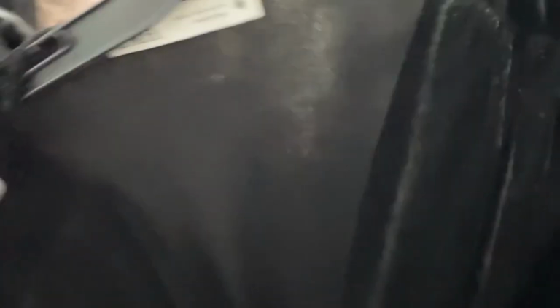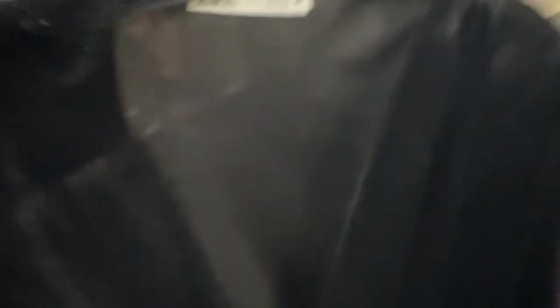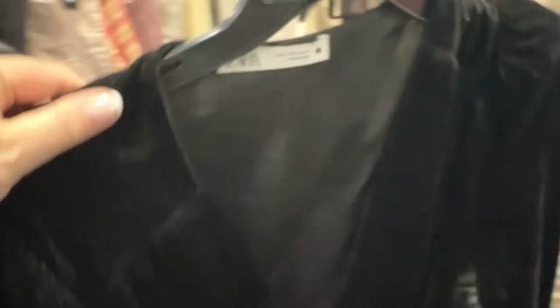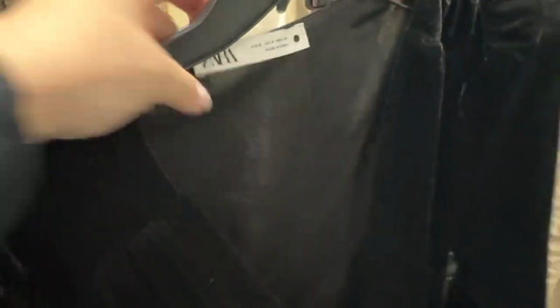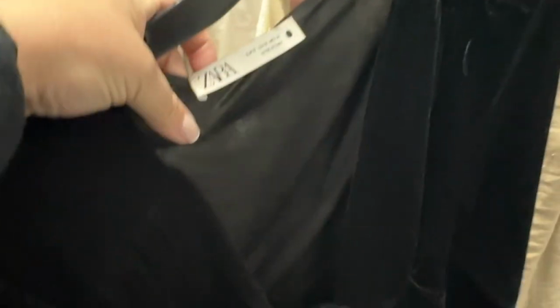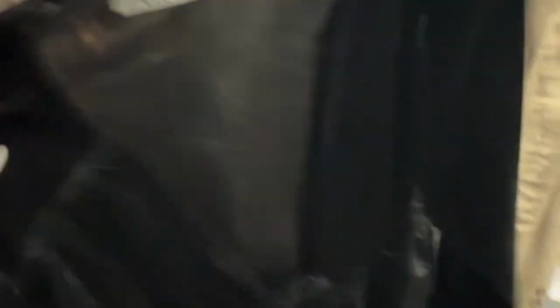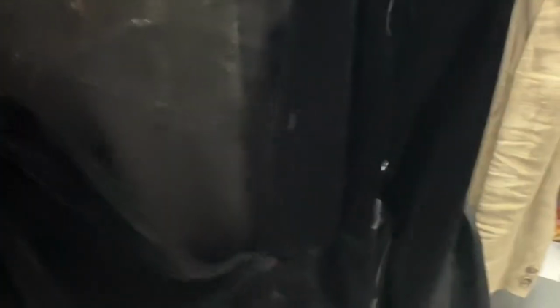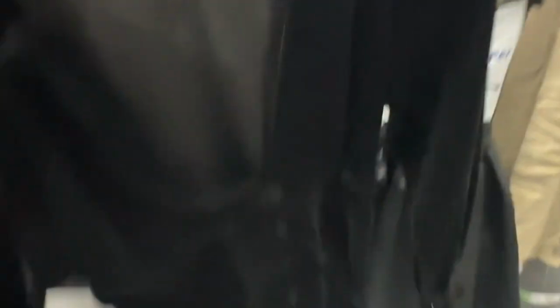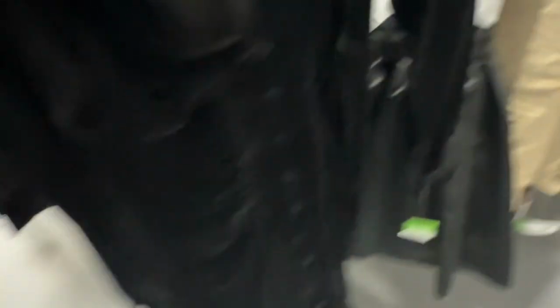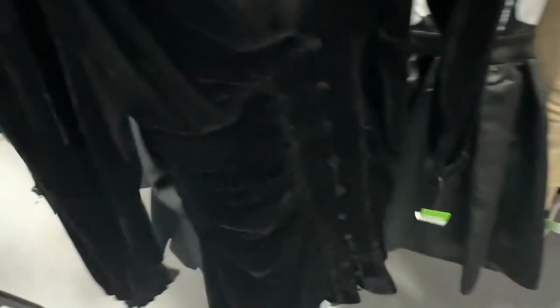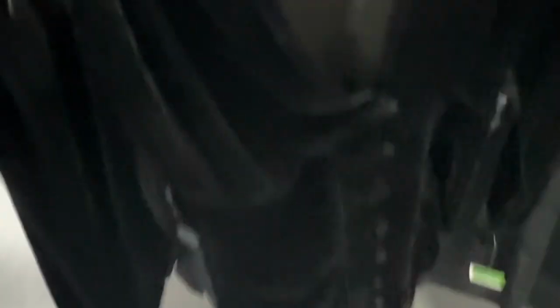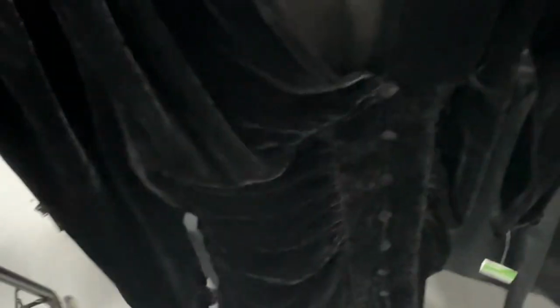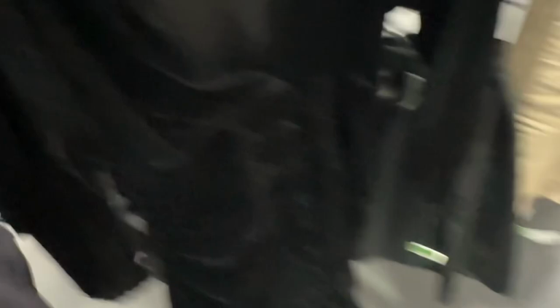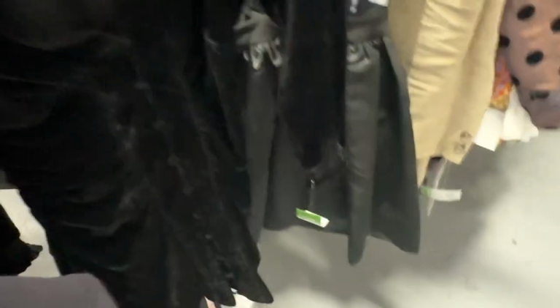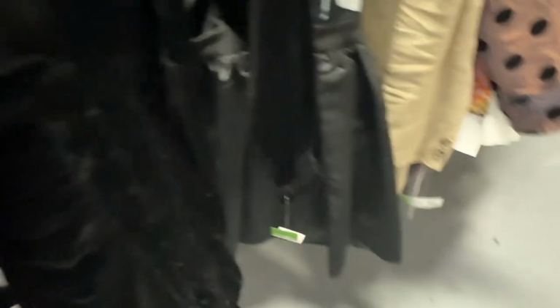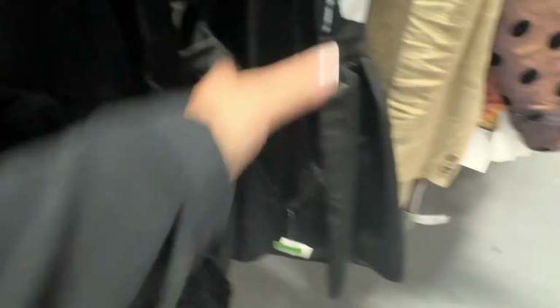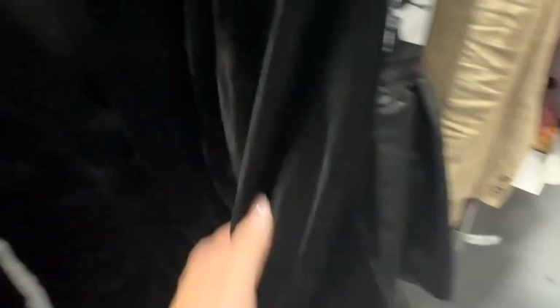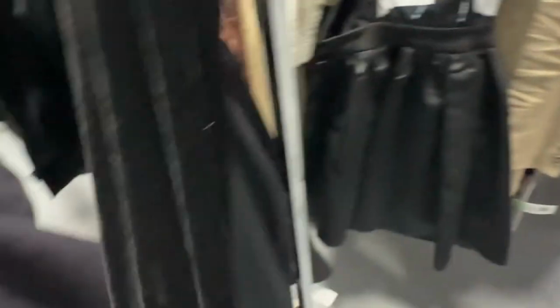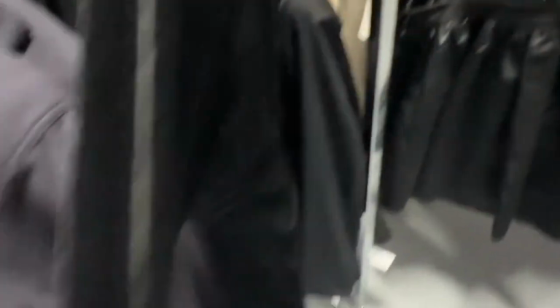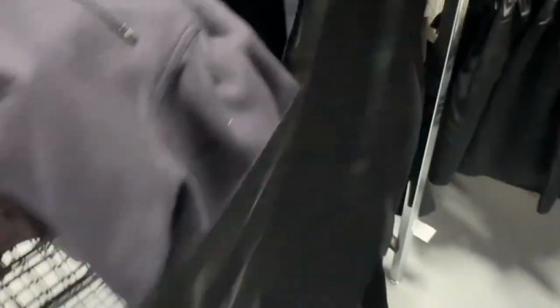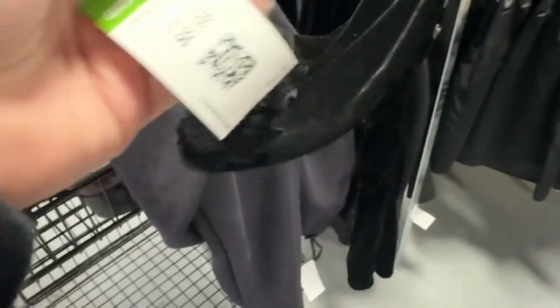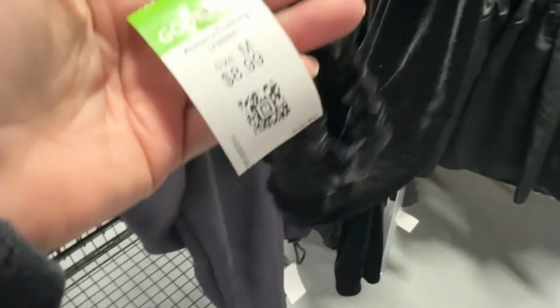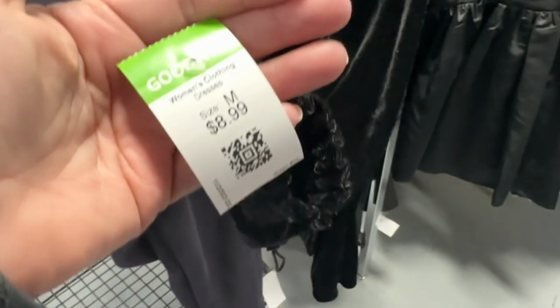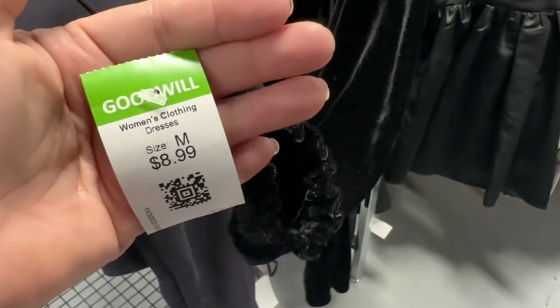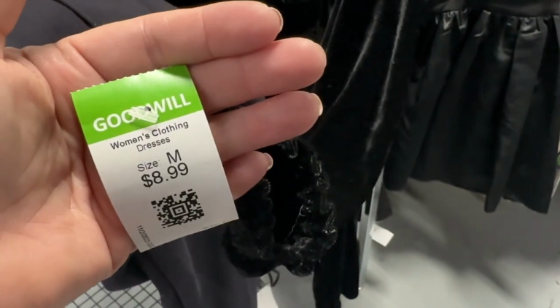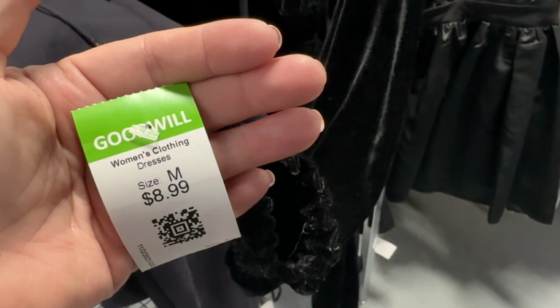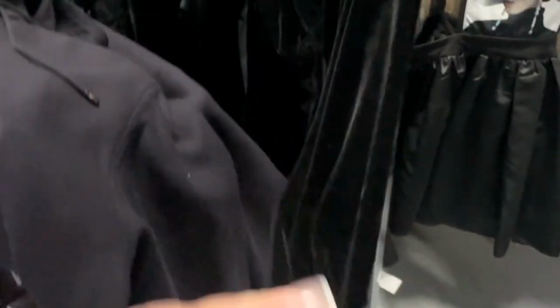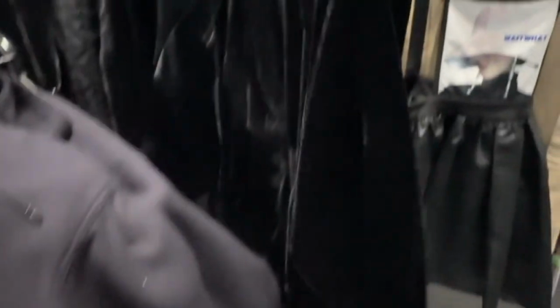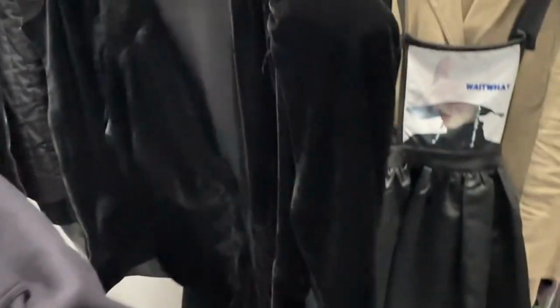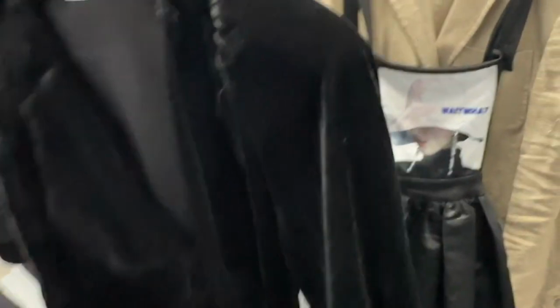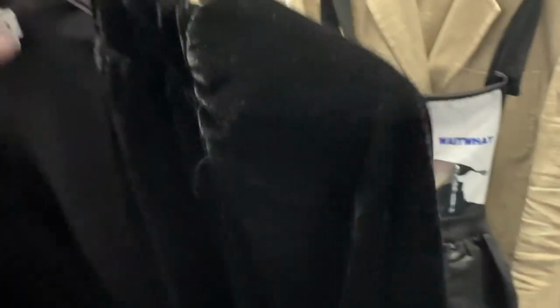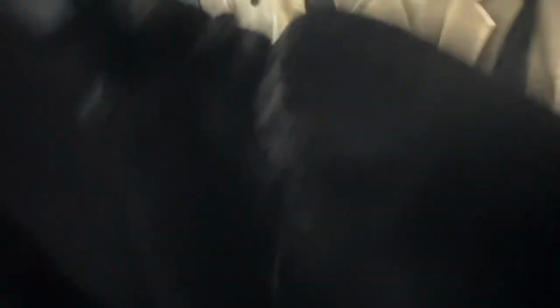This I really like — I love velvet. The Zara black velvet dress. But it's not on sale; it's $9. I really can't complain about that. So that's a maybe.